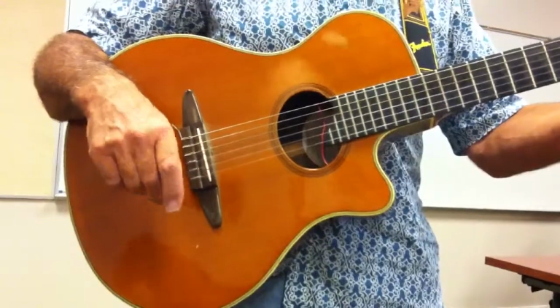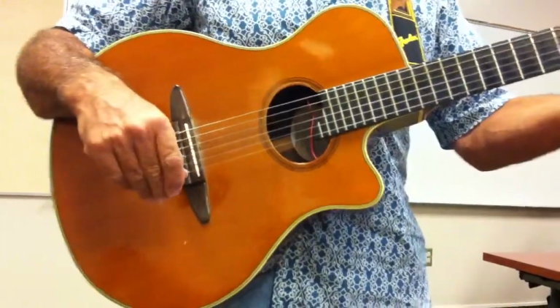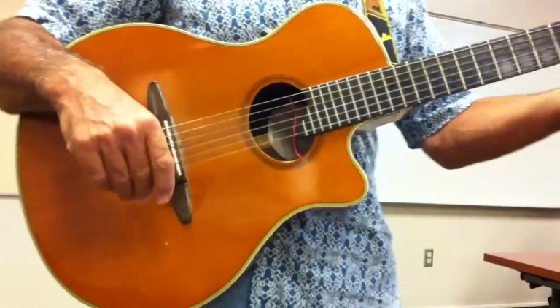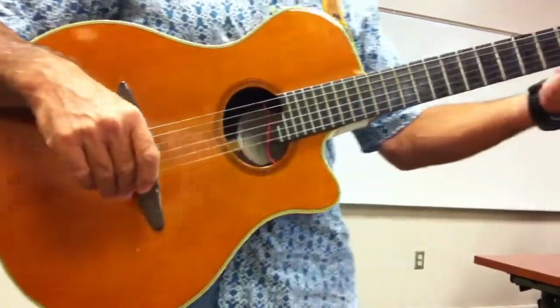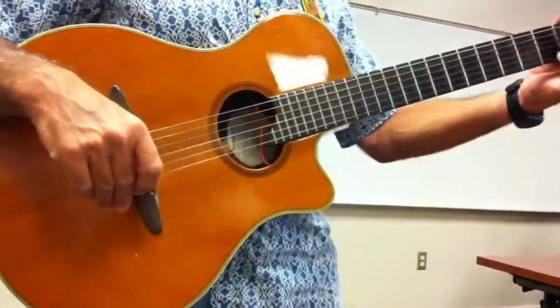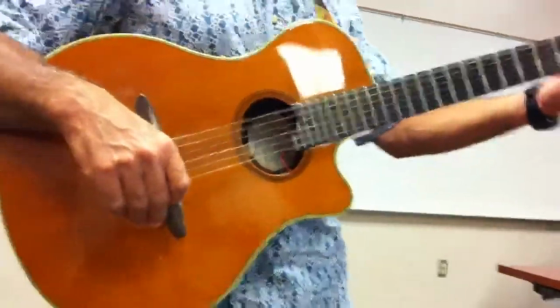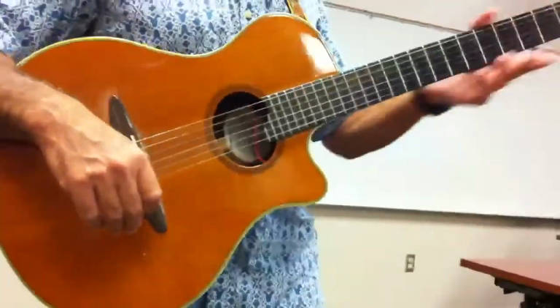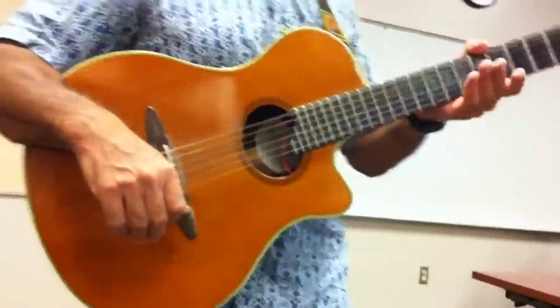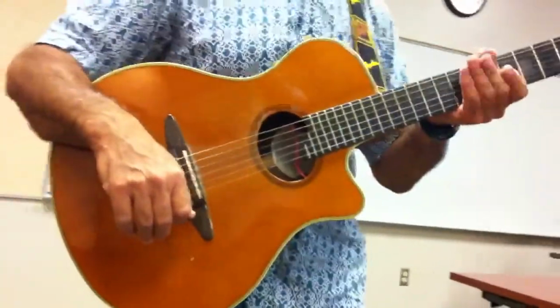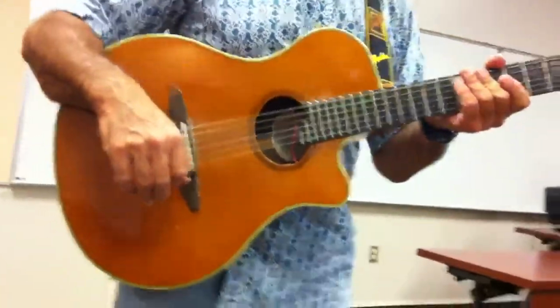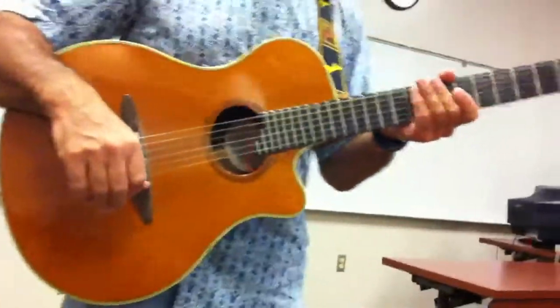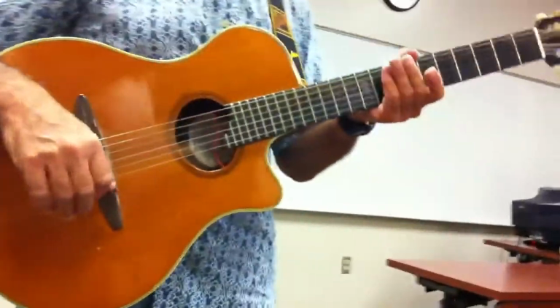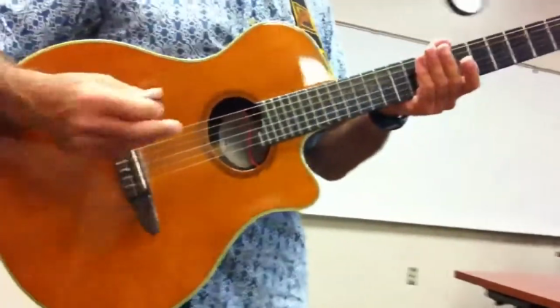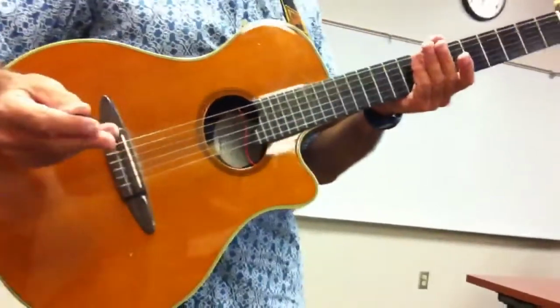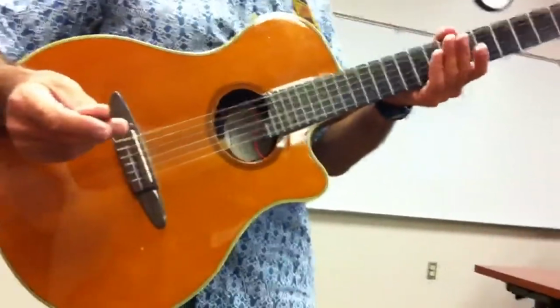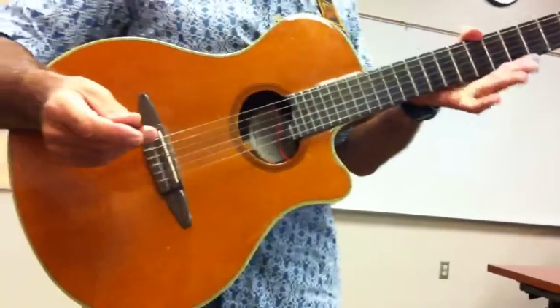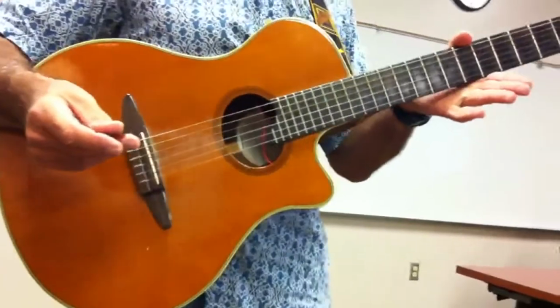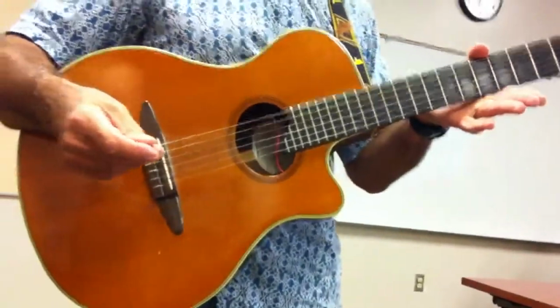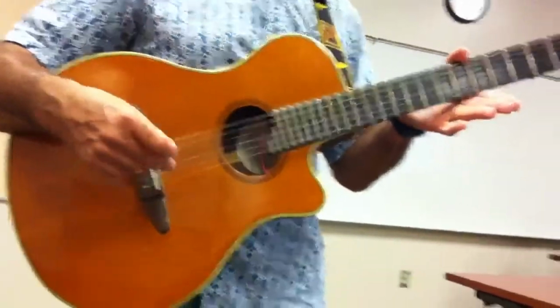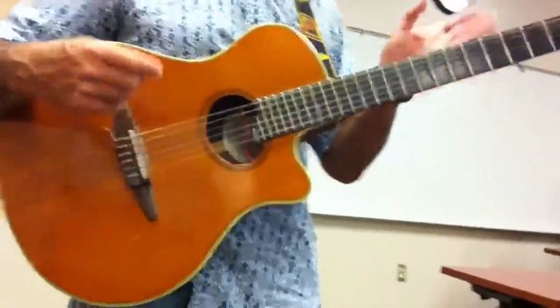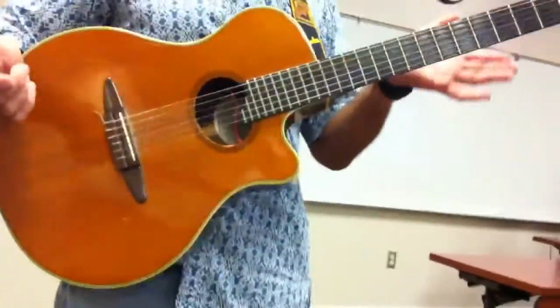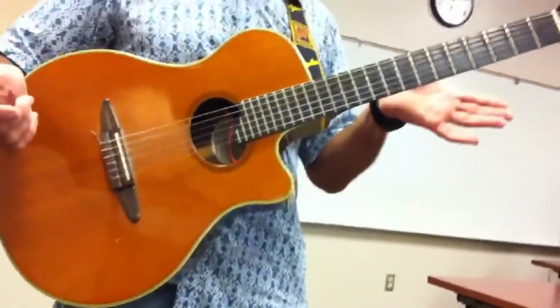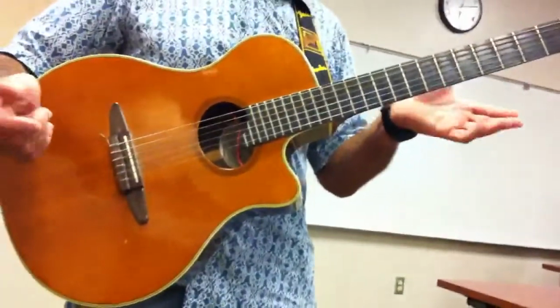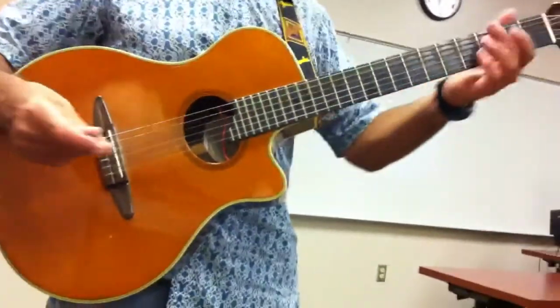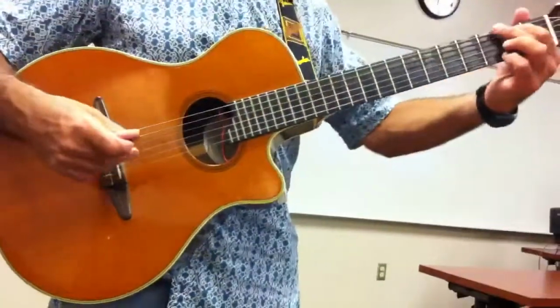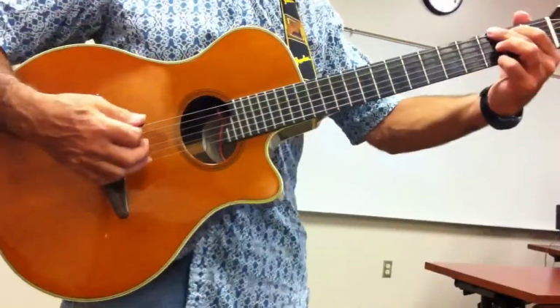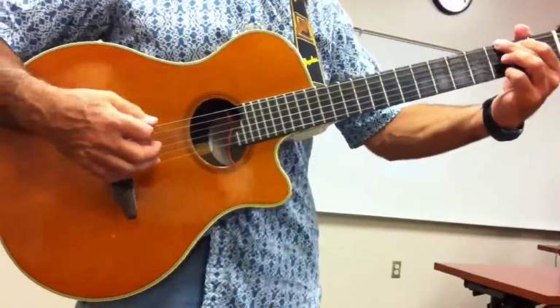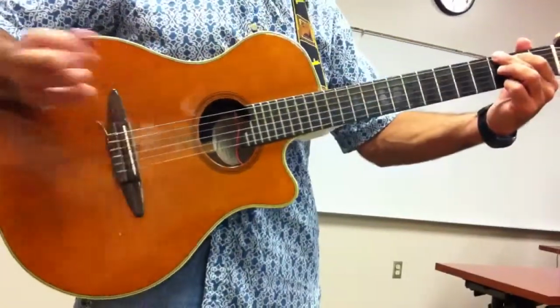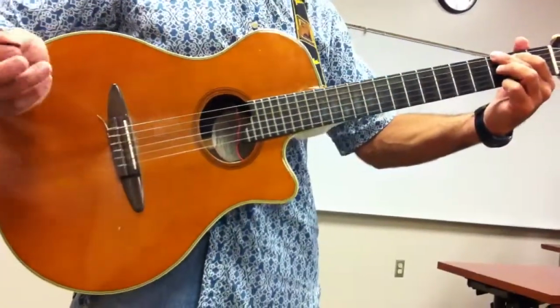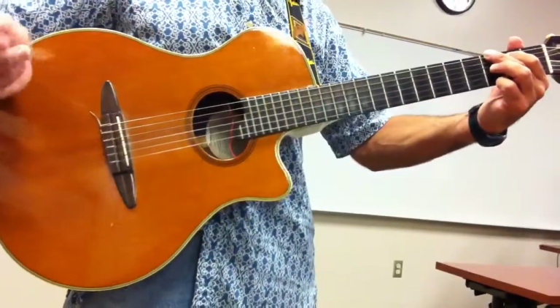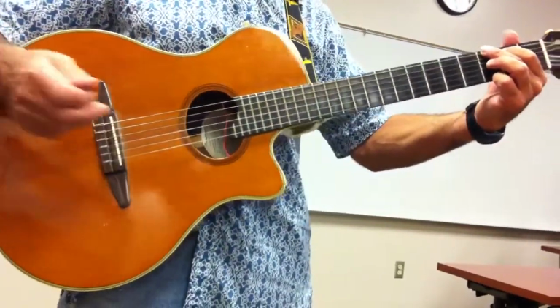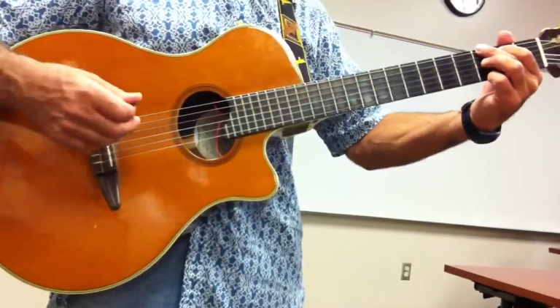Okay, so I'm going to demonstrate this strum. We can try it with 'Red Red Wine,' but it's really good for any country song. And here's the basic strum.